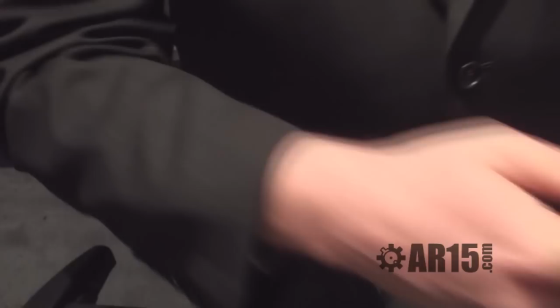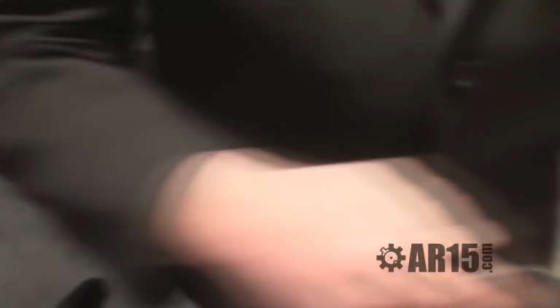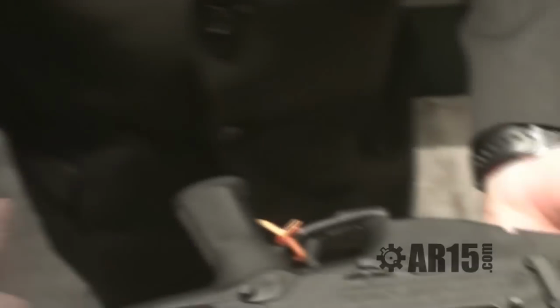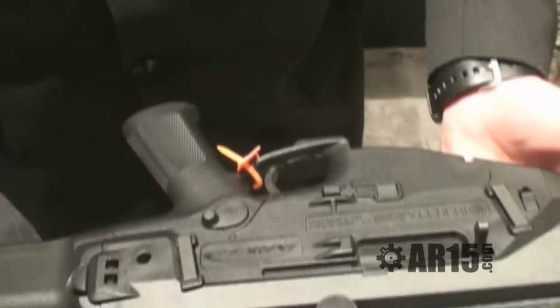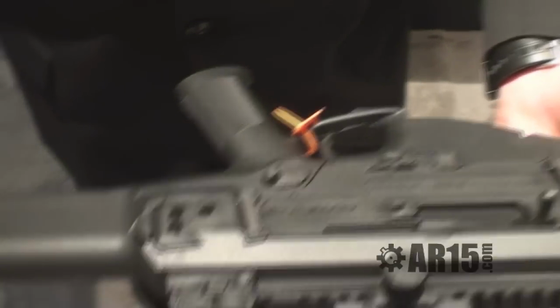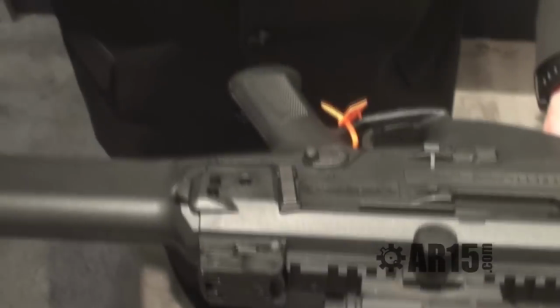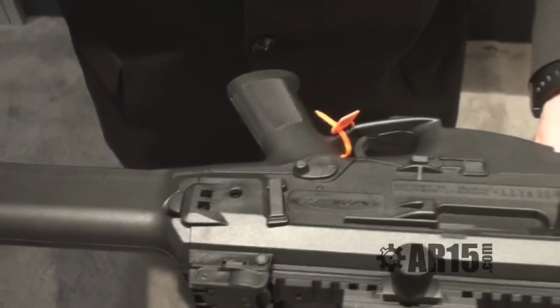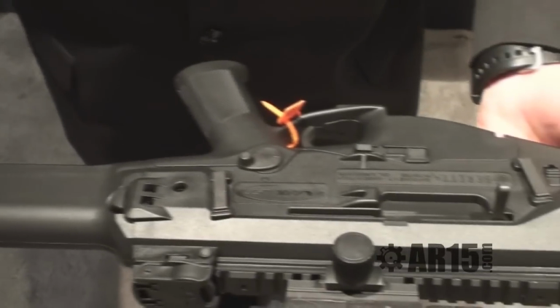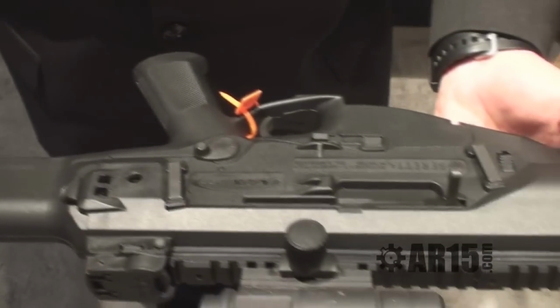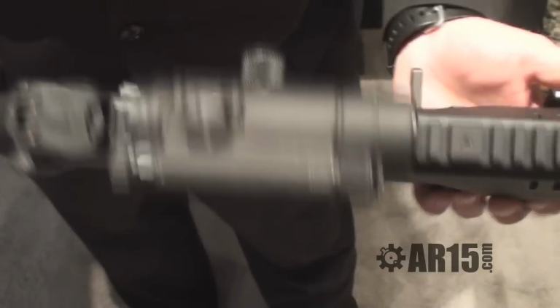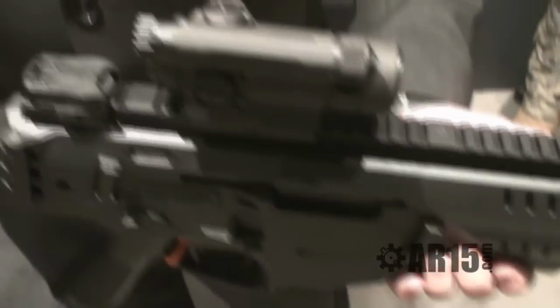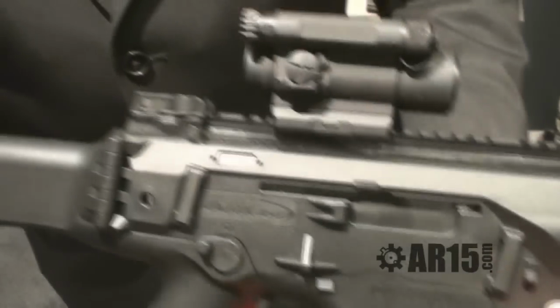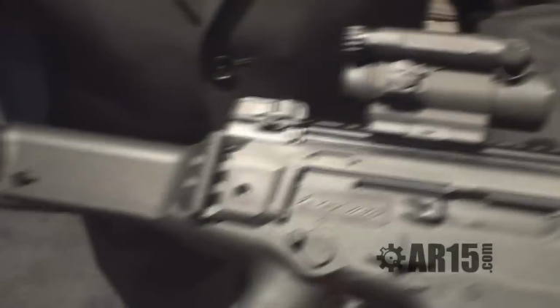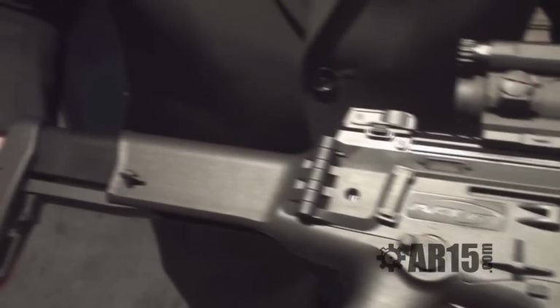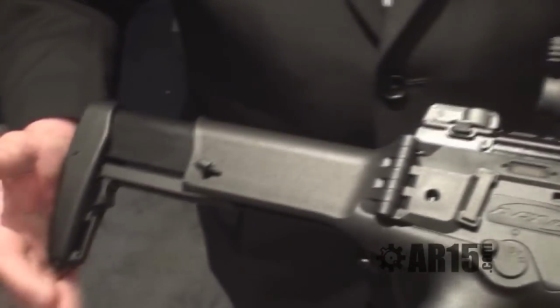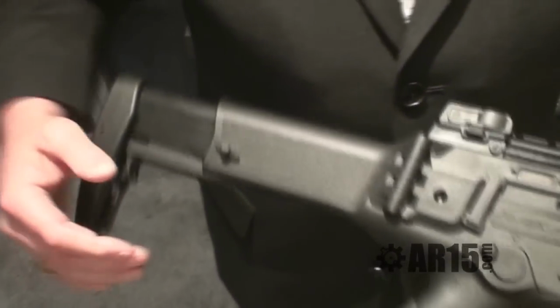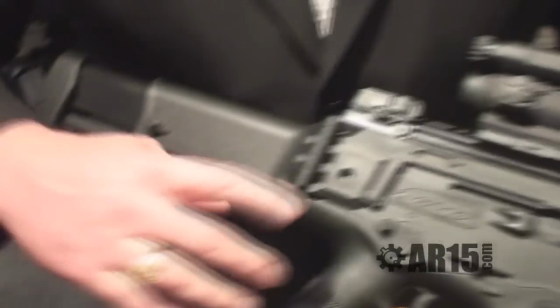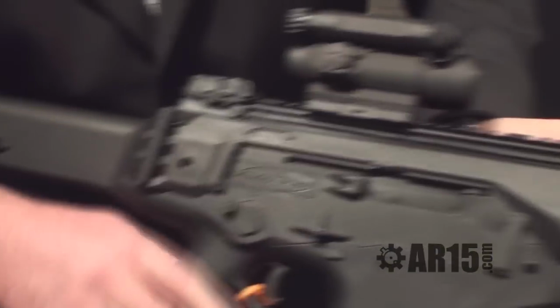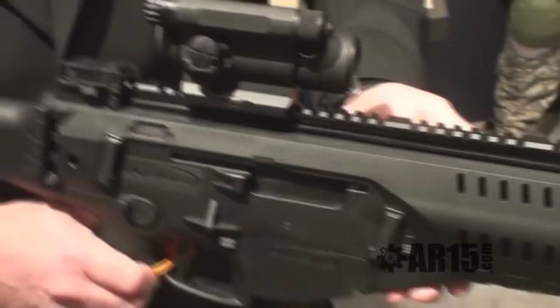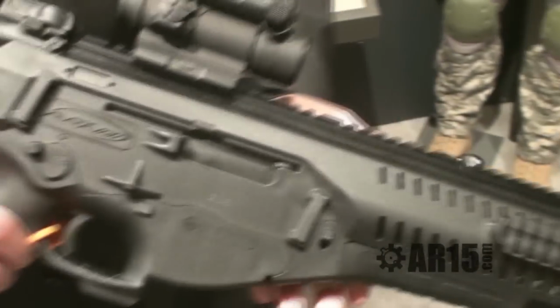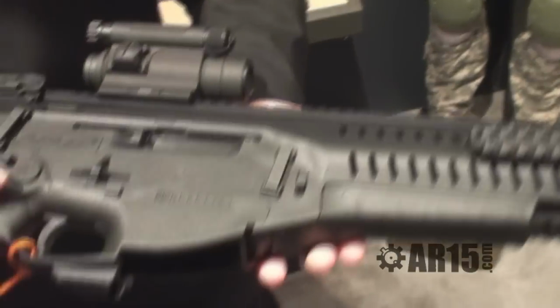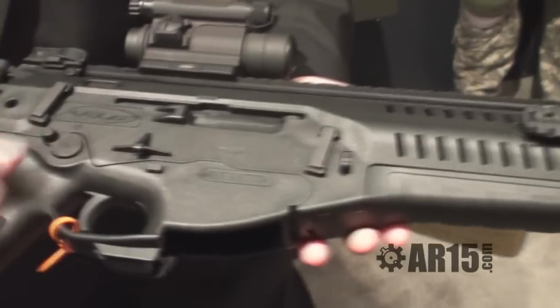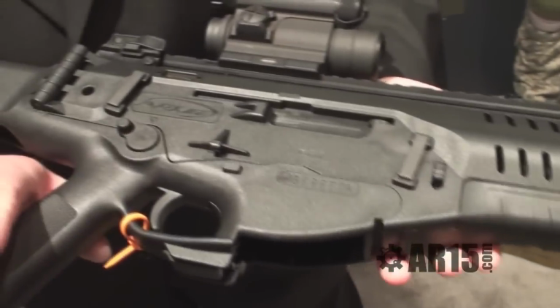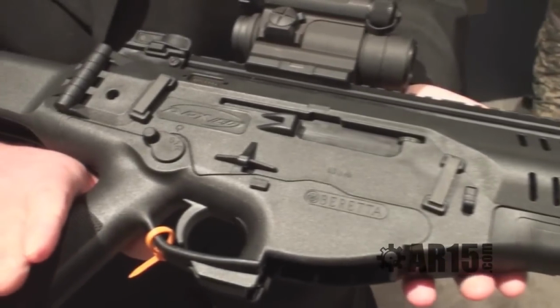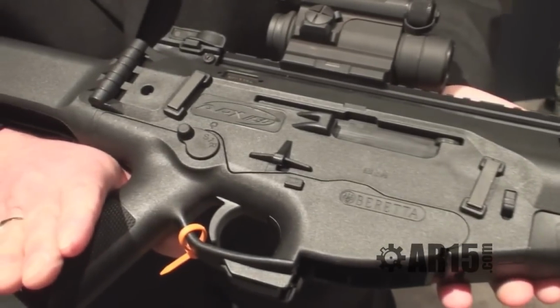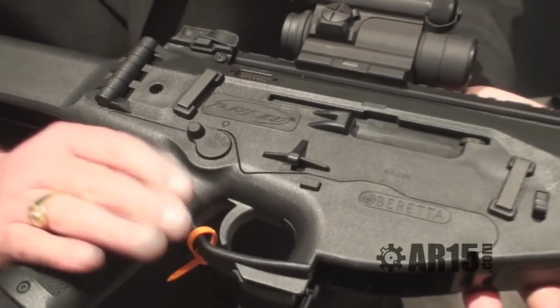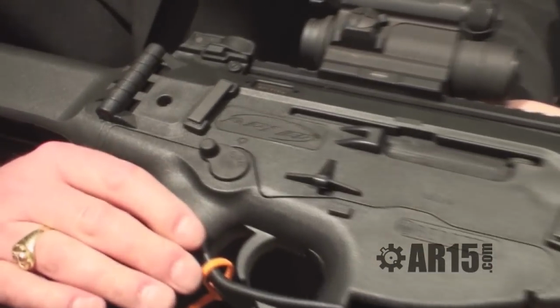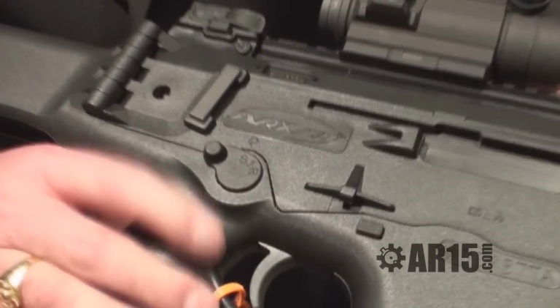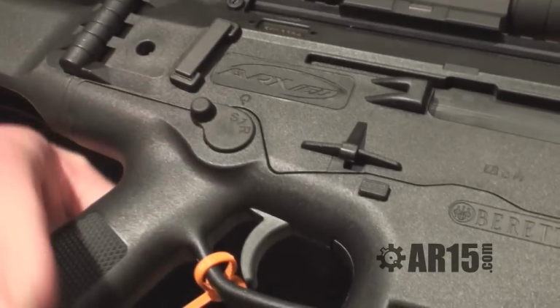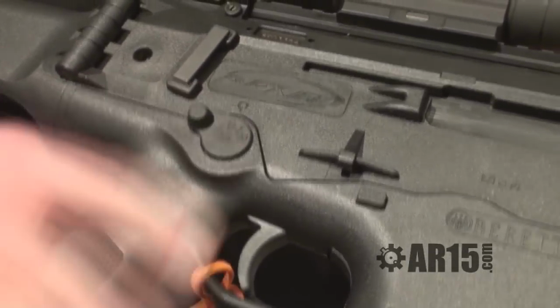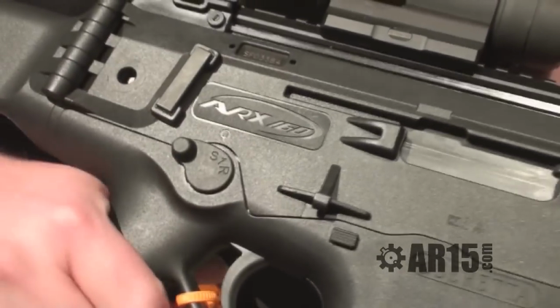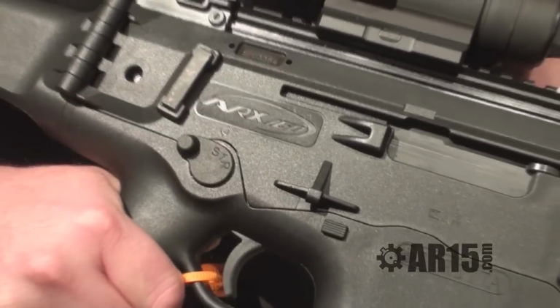There are sling attachment points all around the weapon system. It has an ambidextrous selector: one position for semi-auto, S for safe, and R for rapid fire.